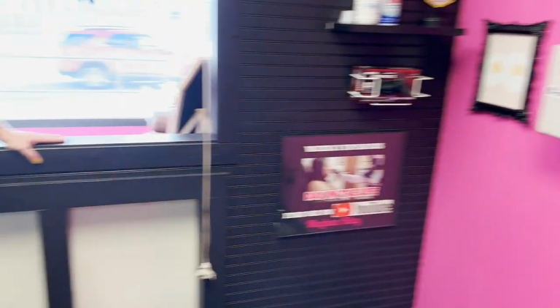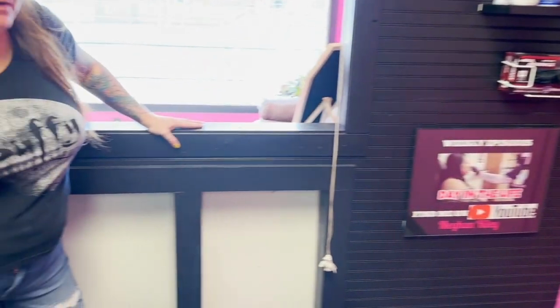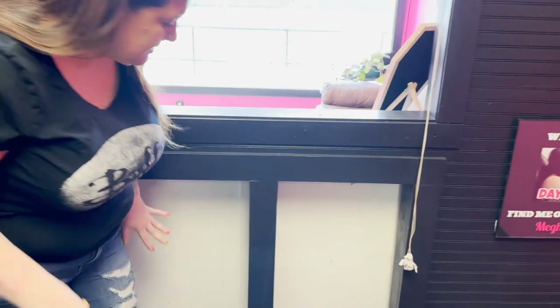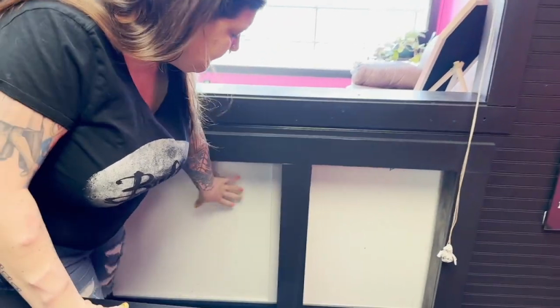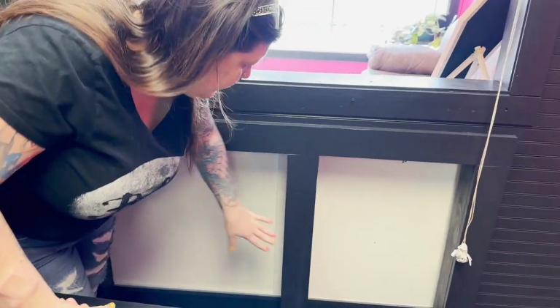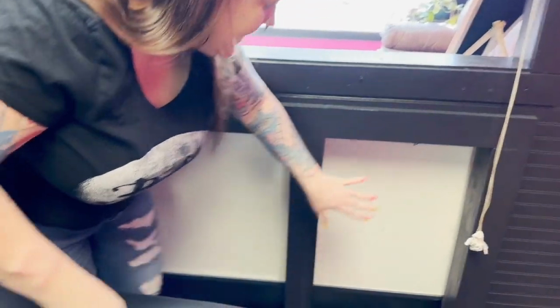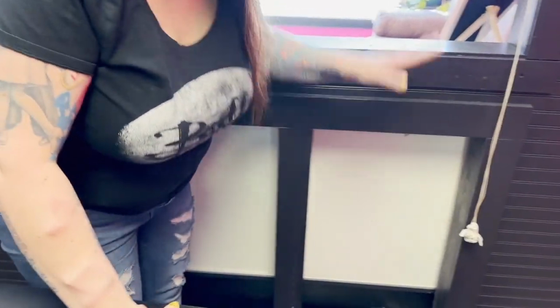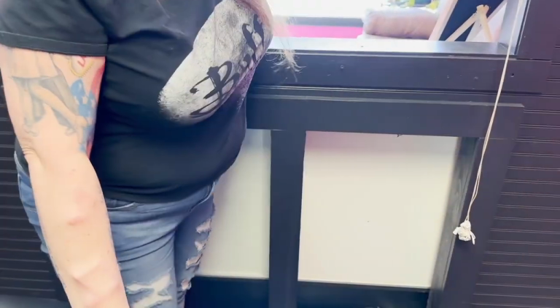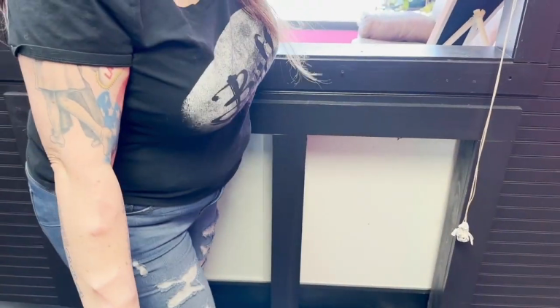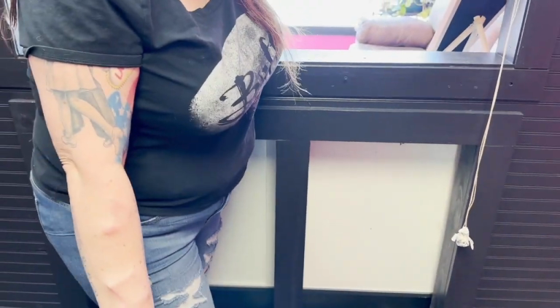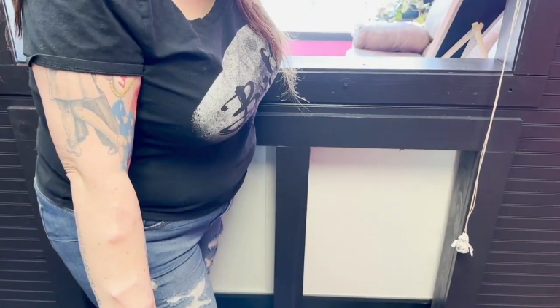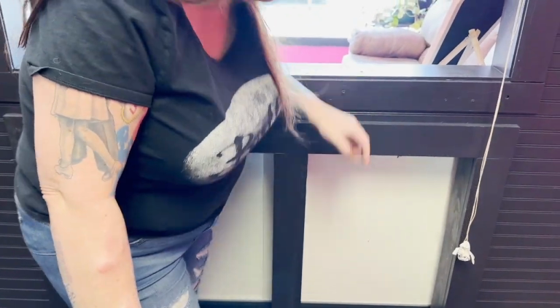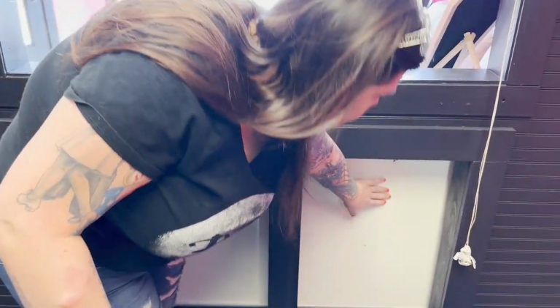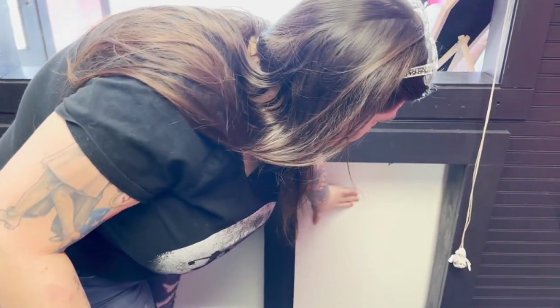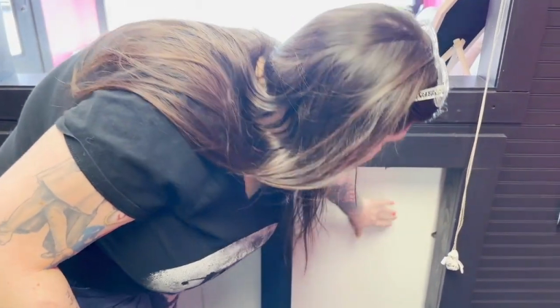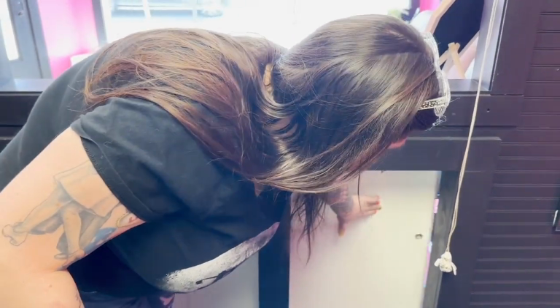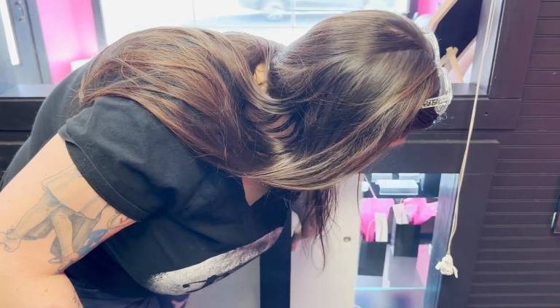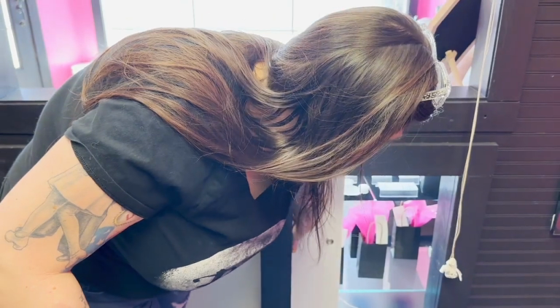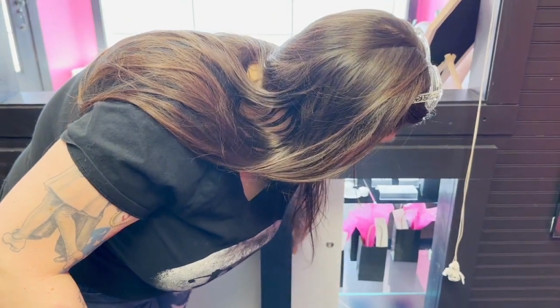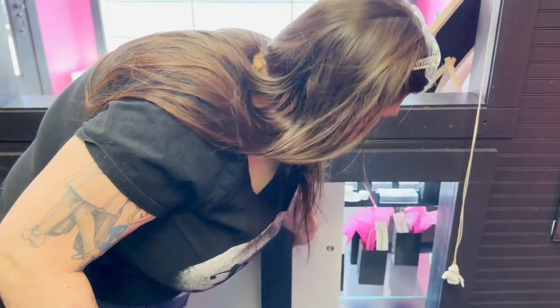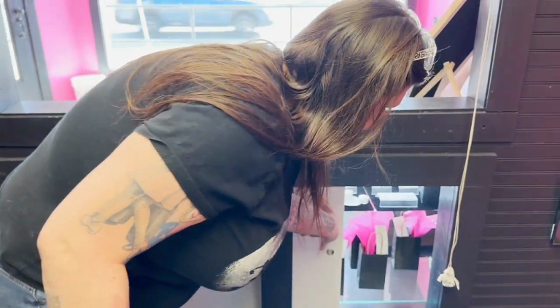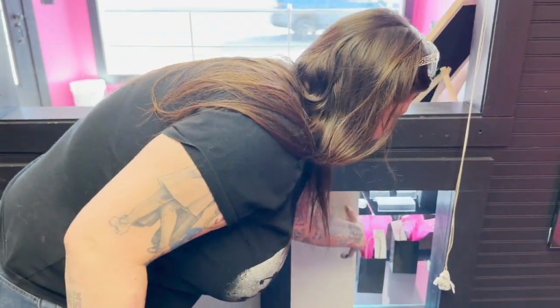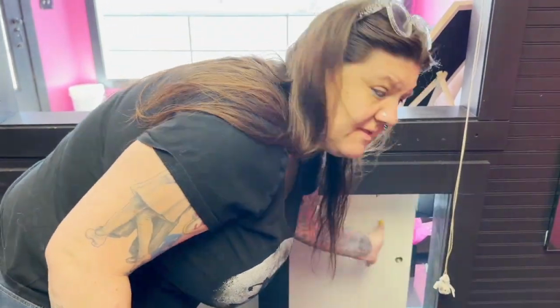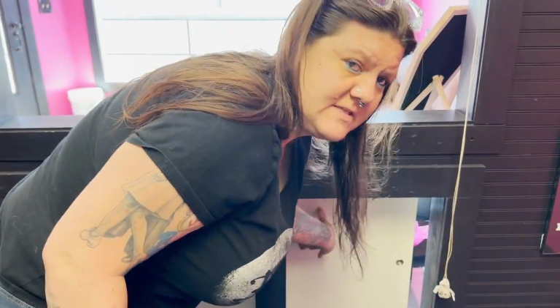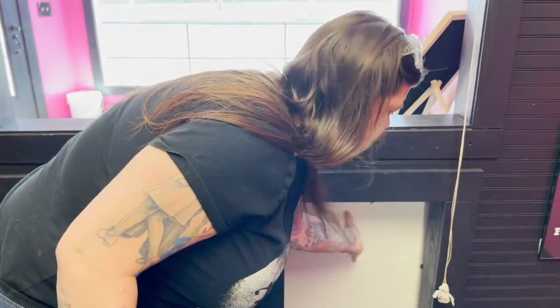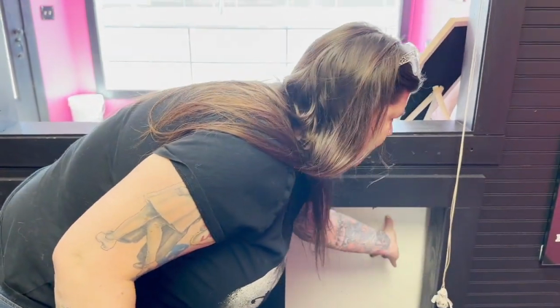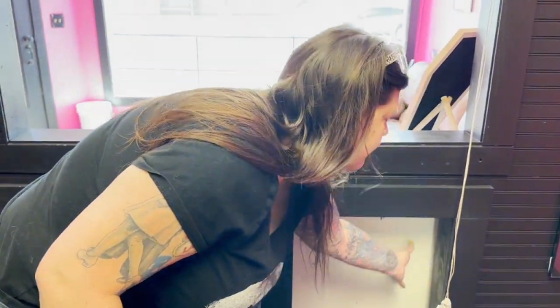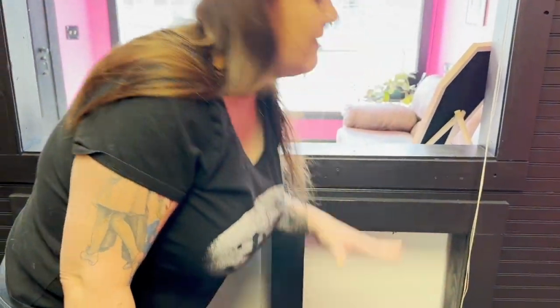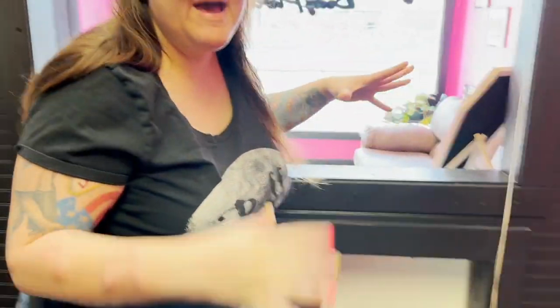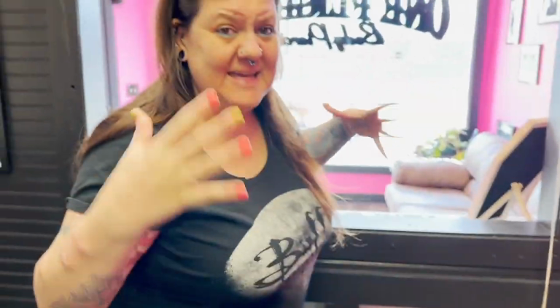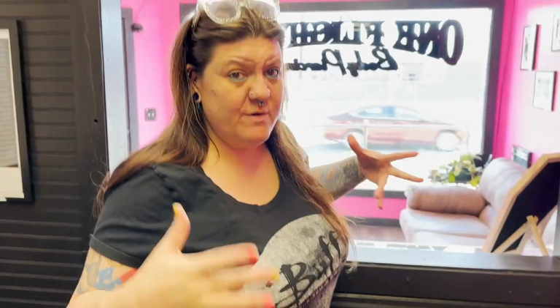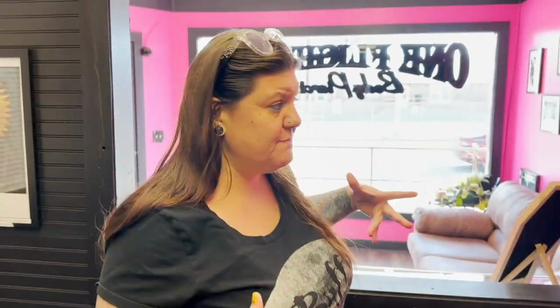My jewelry counter is locked from behind, so when I'm helping customers I just kind of slide here. I don't have to be out there — seeing as I'm the only one here, I don't really have a counter space.